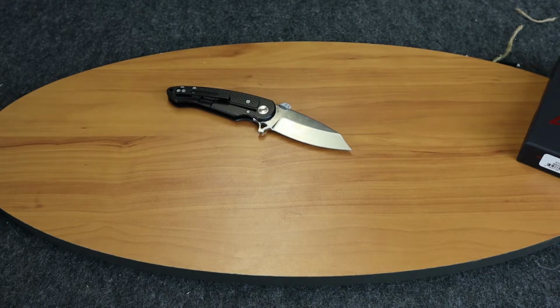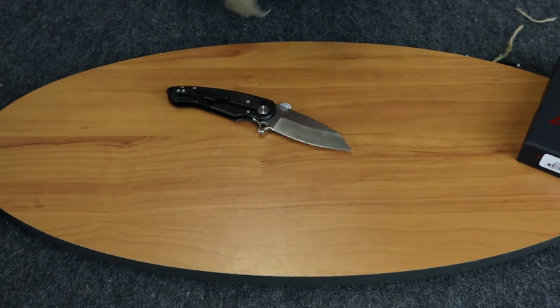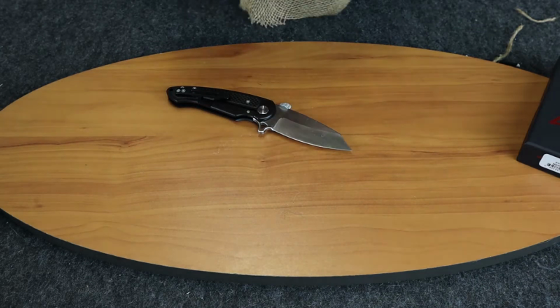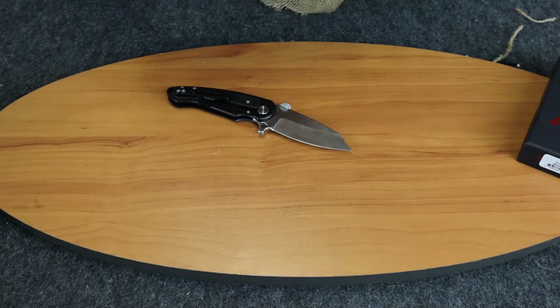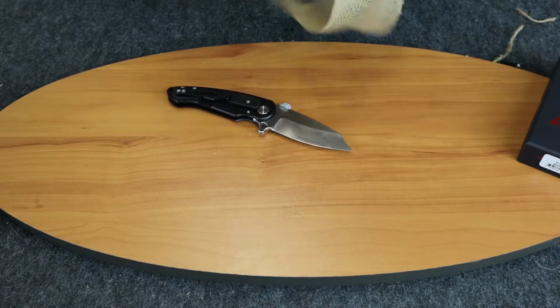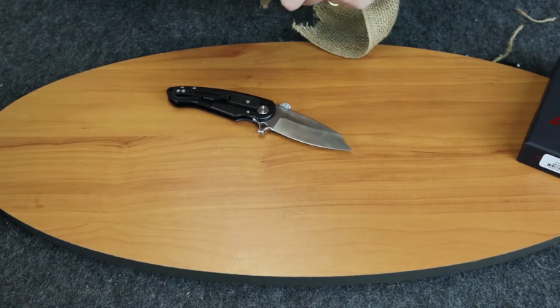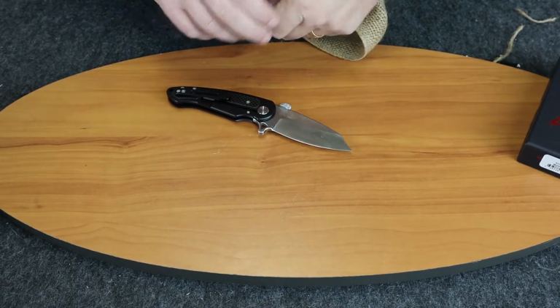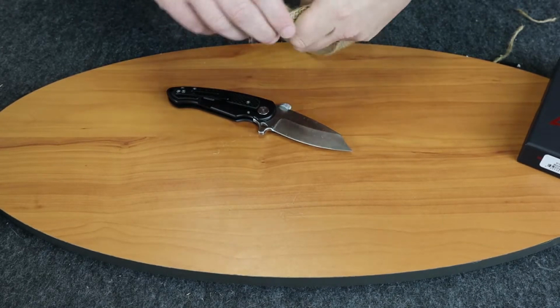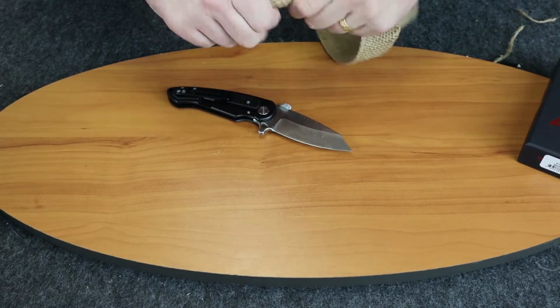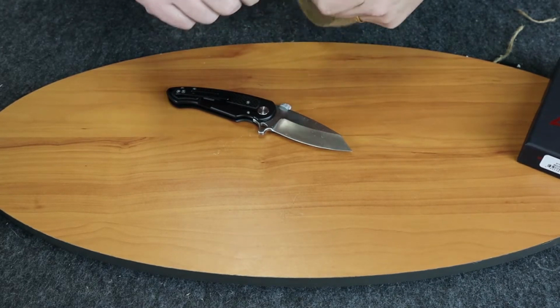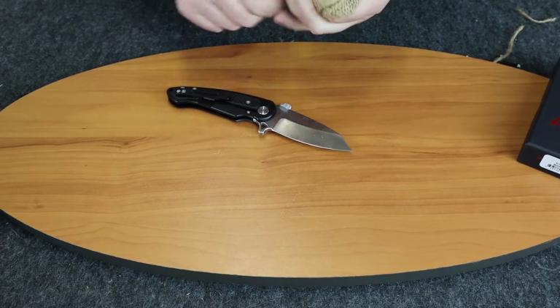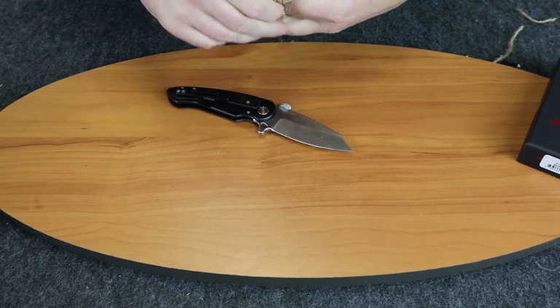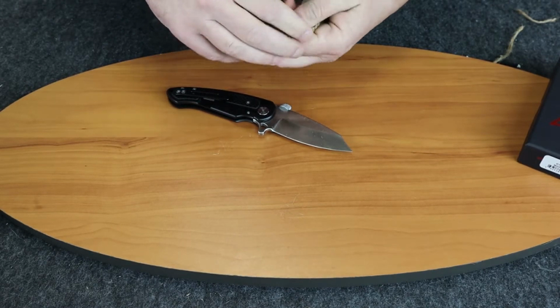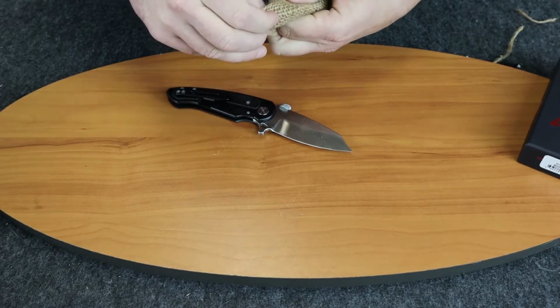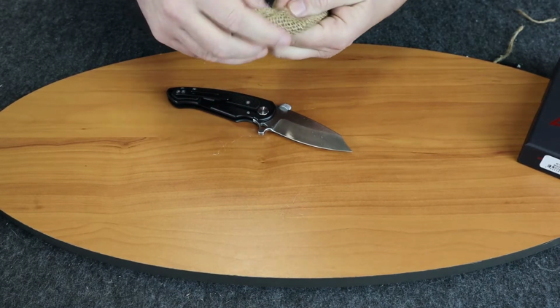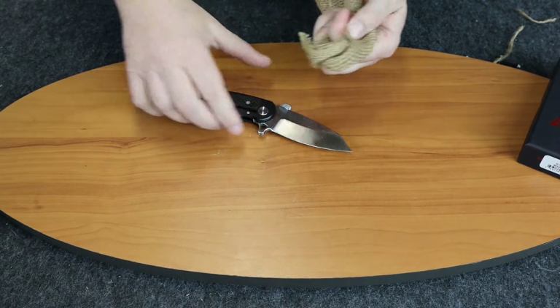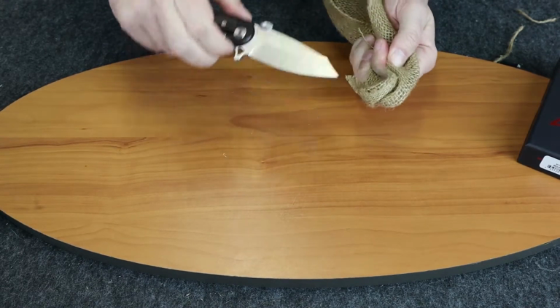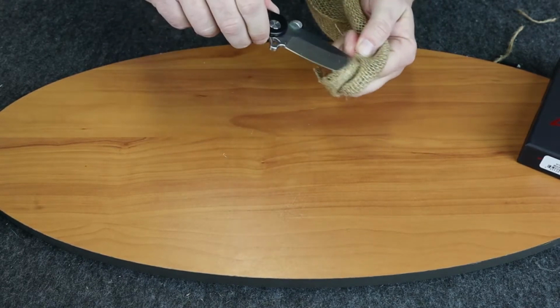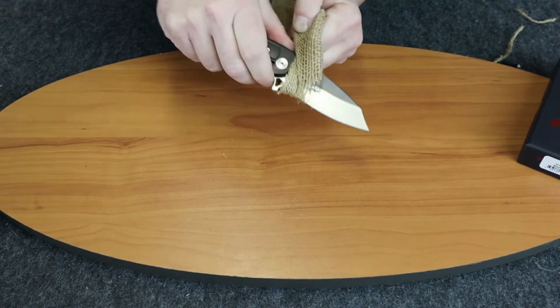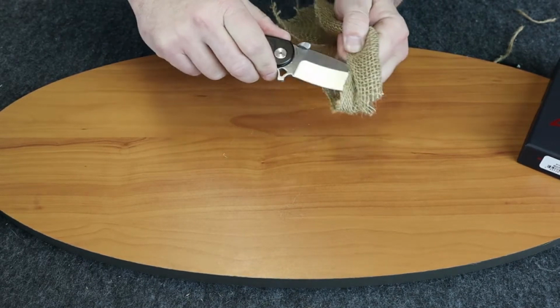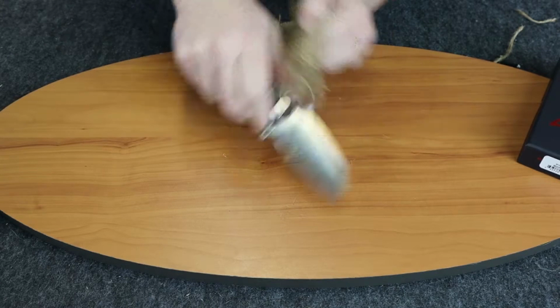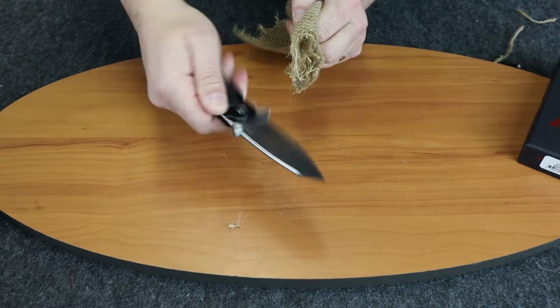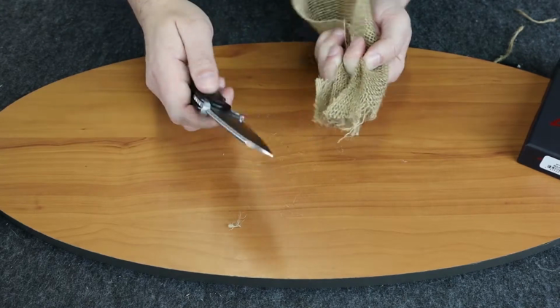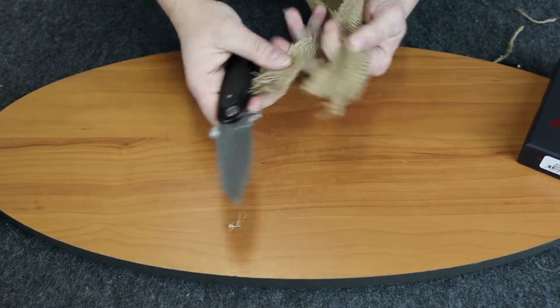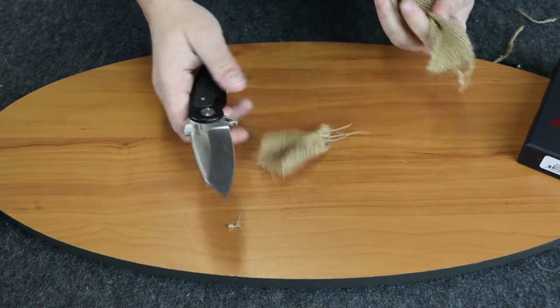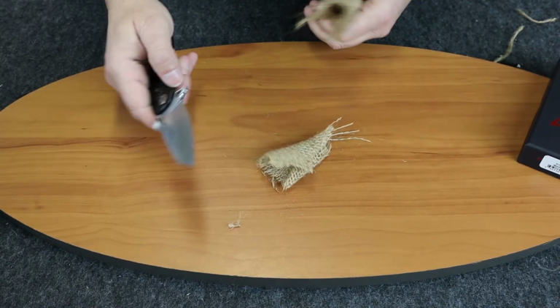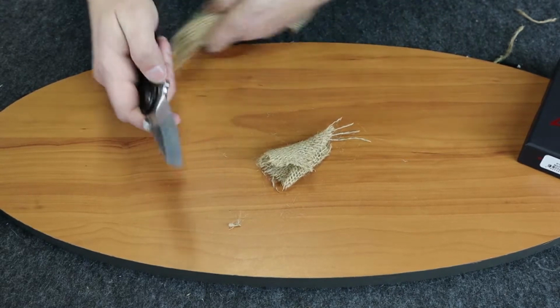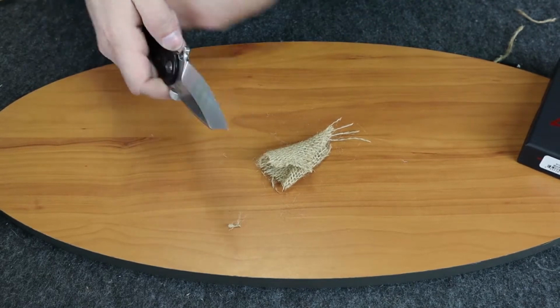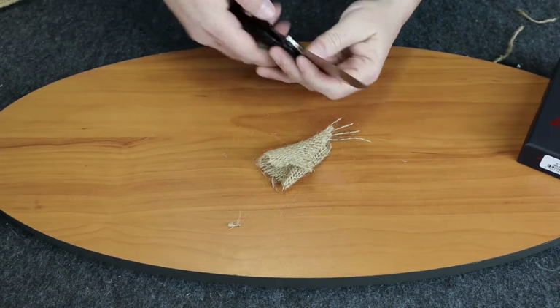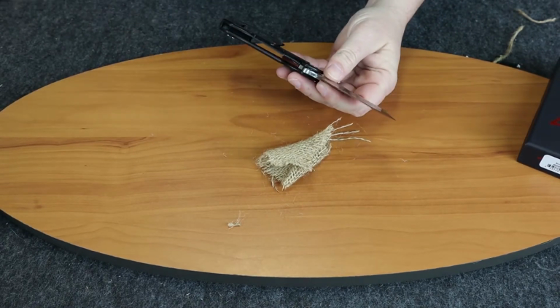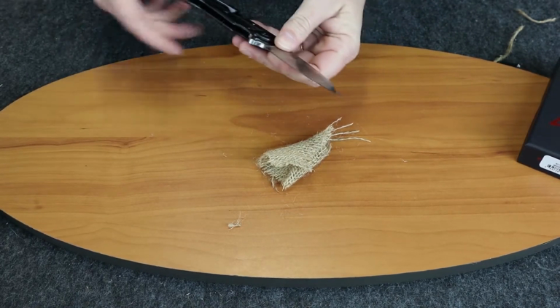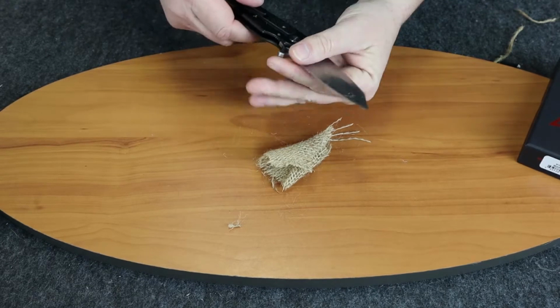We have something a little thicker here — some burlap. We'll give it a cut and see how it does. You can see it cuts through that very quickly and smoothly.